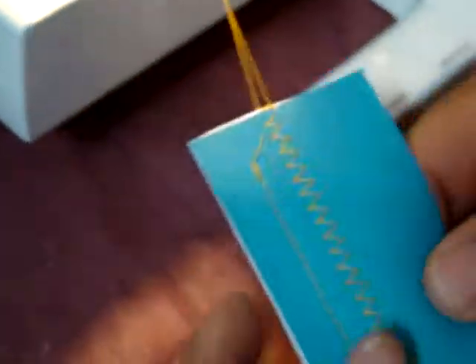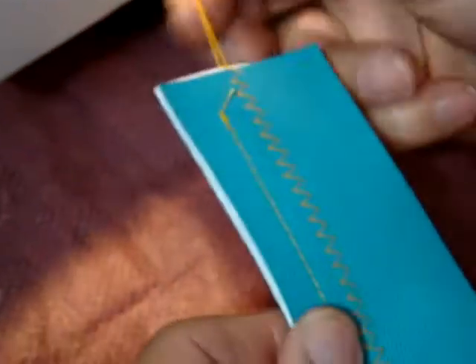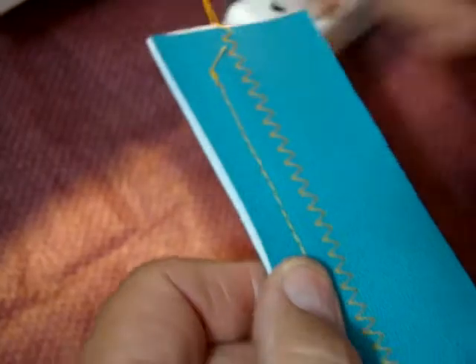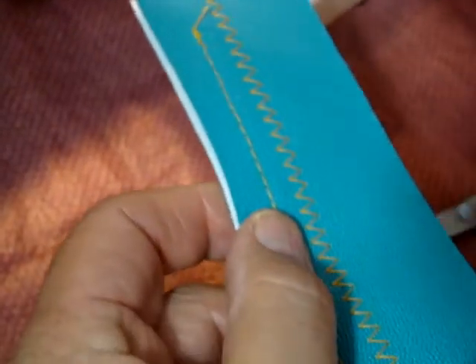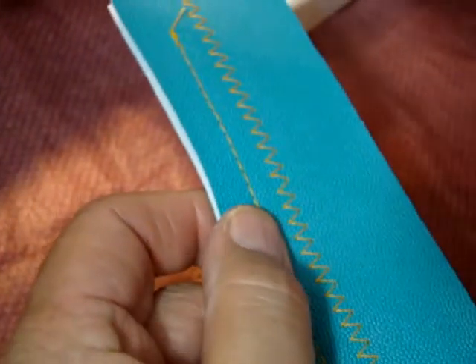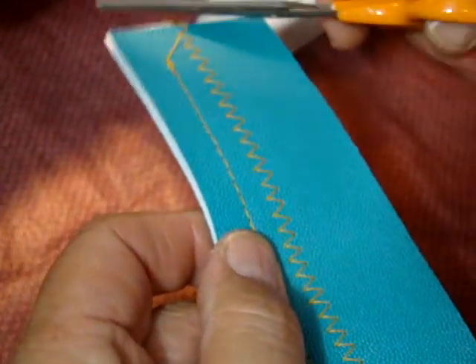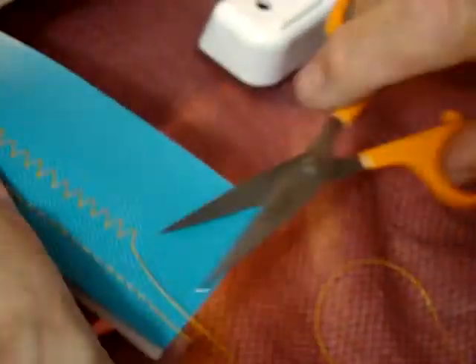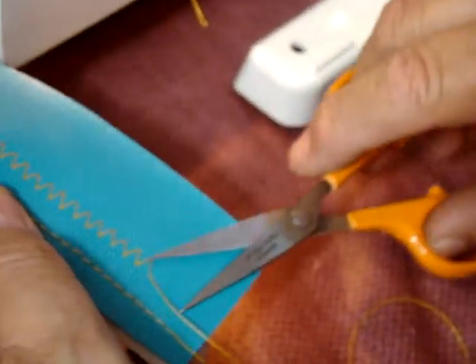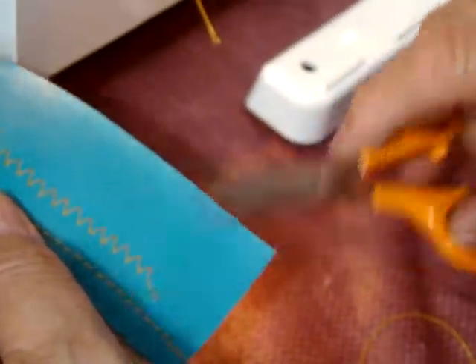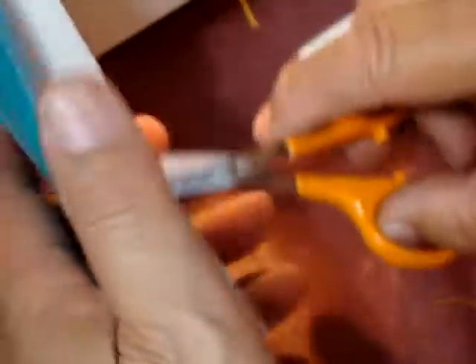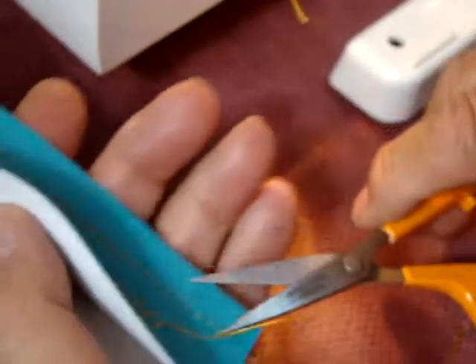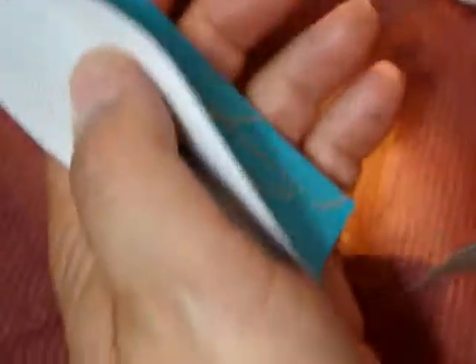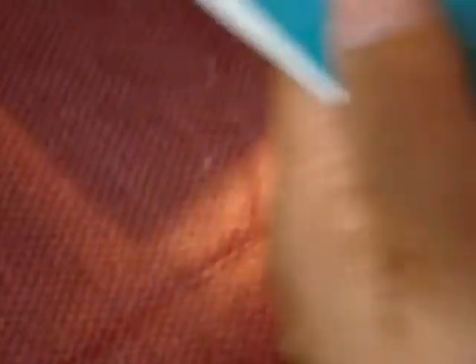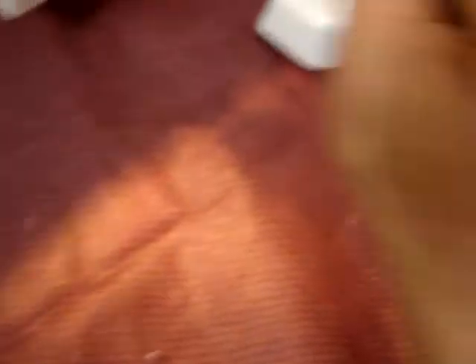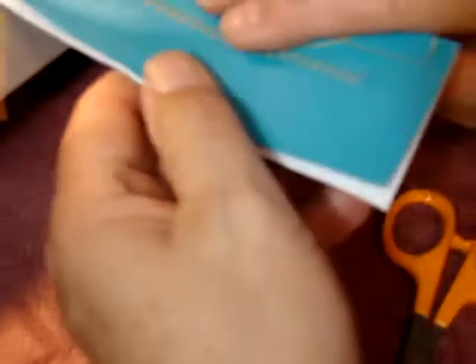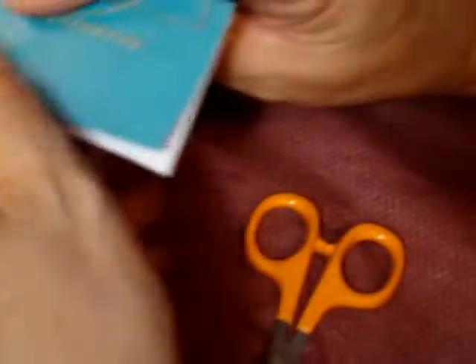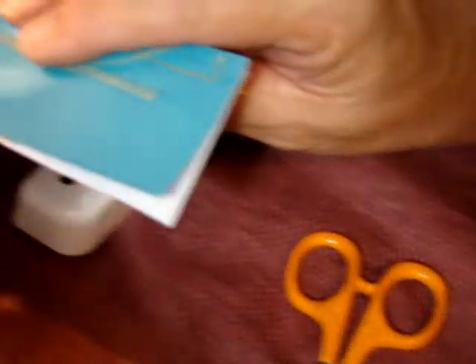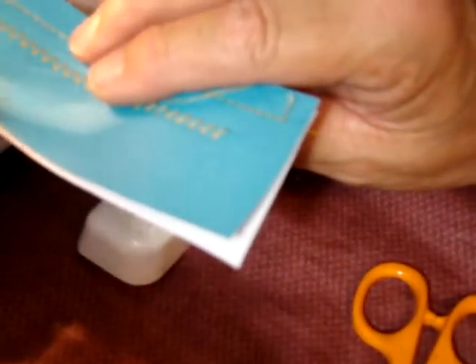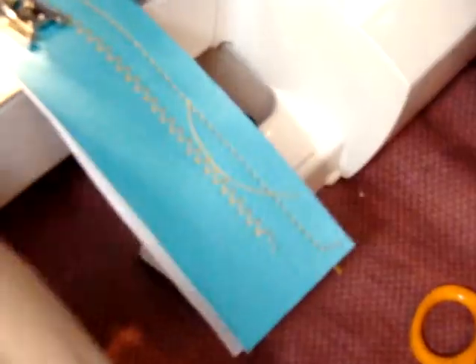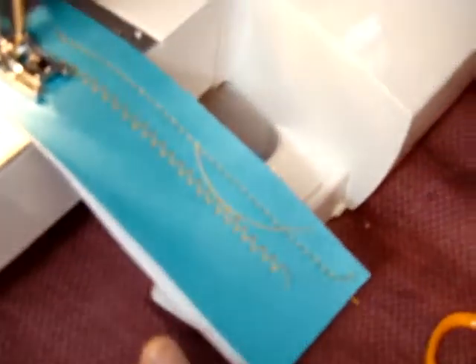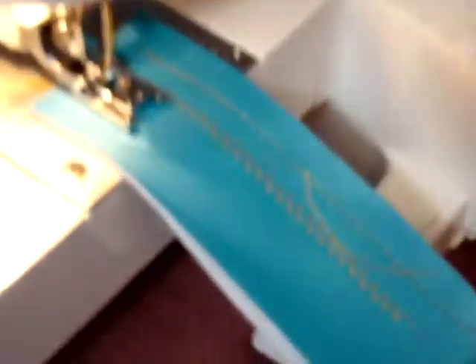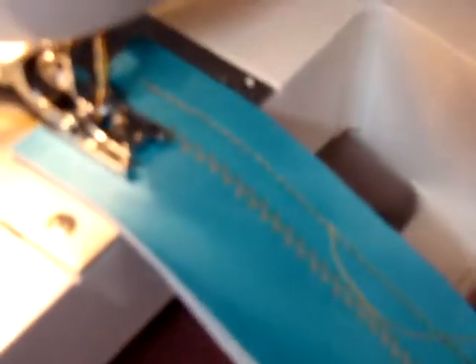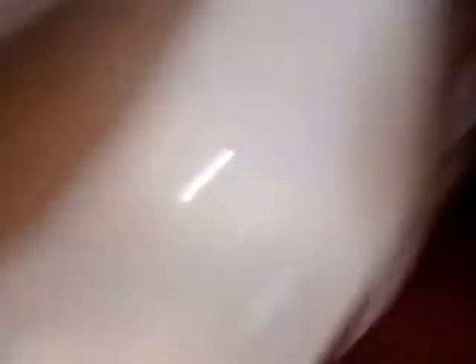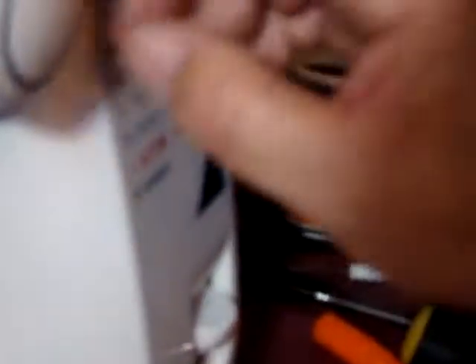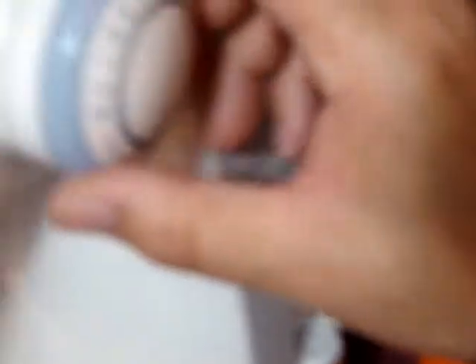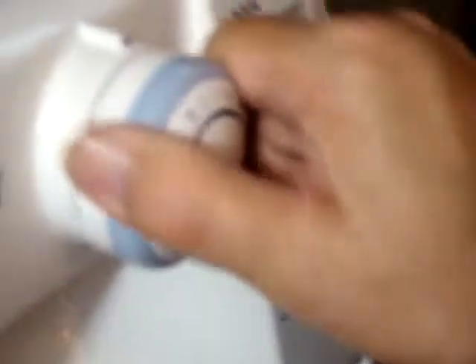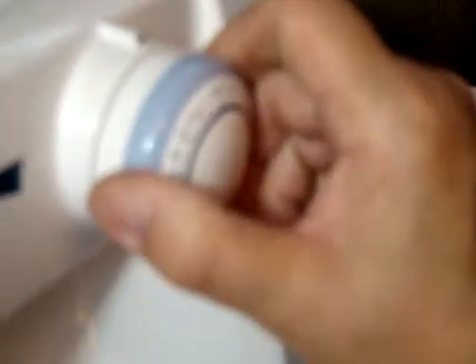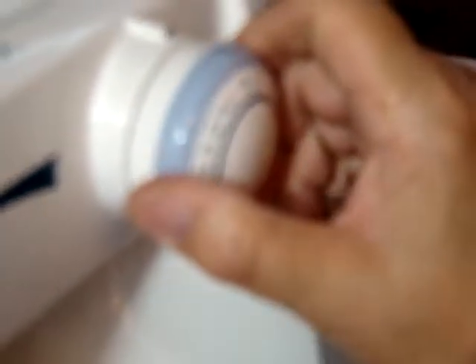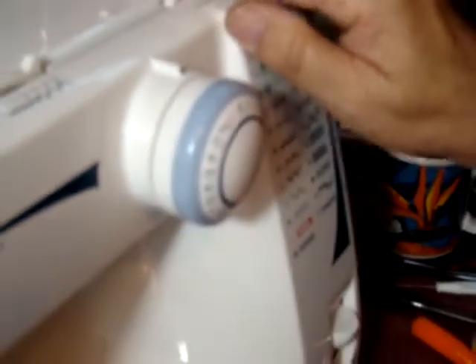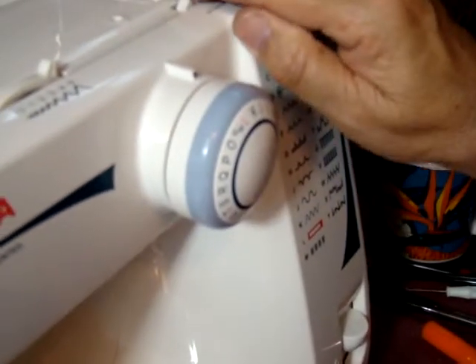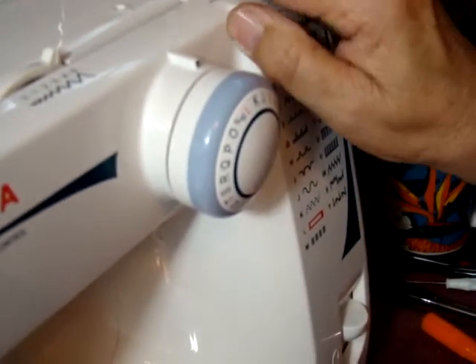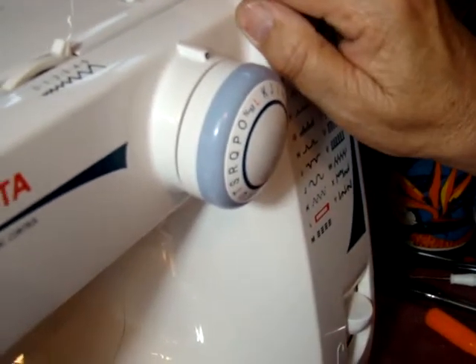And you look underneath there — it's got a lovely stitch. Now in some cases we can take and do the triple stitch, which here would be K. Let's turn it to K and bring it down to around 2.